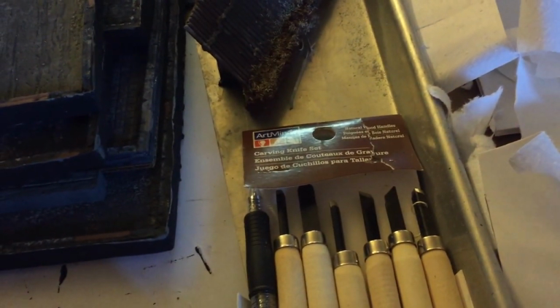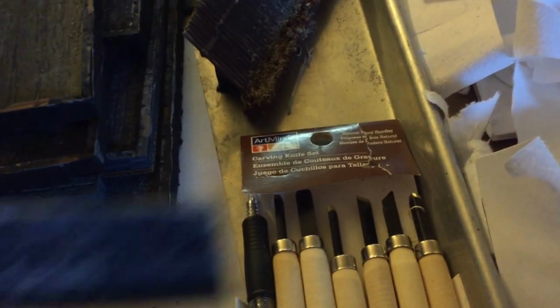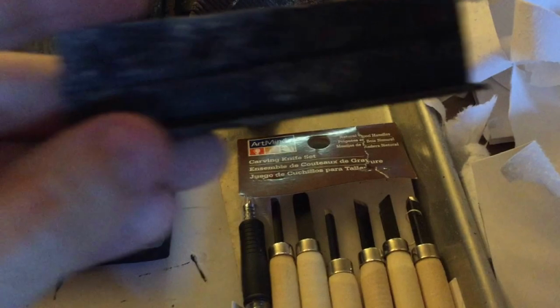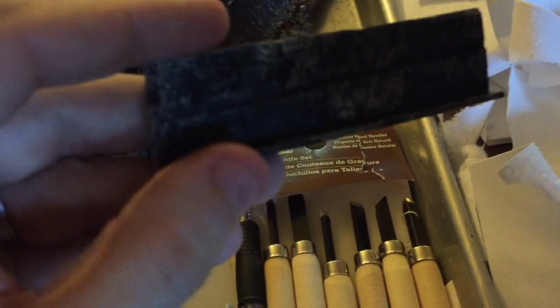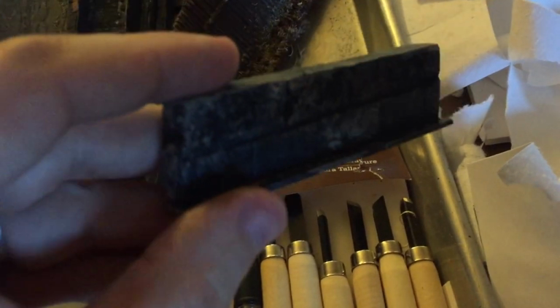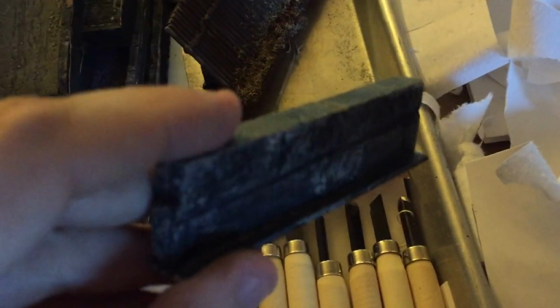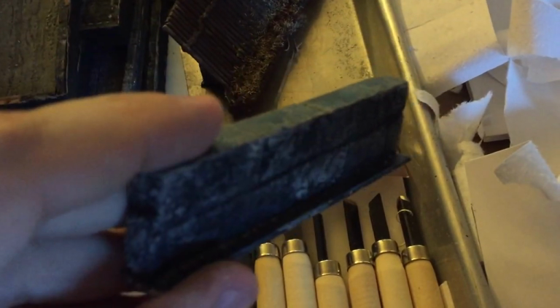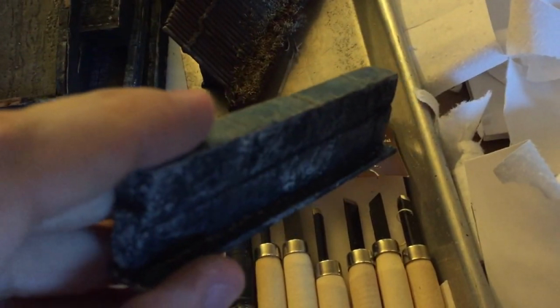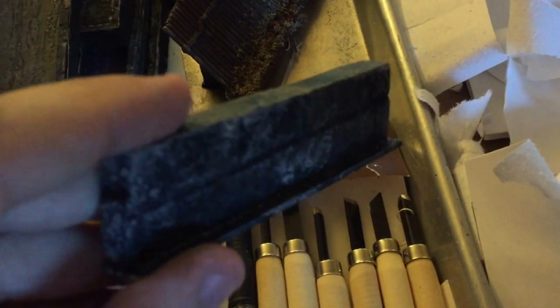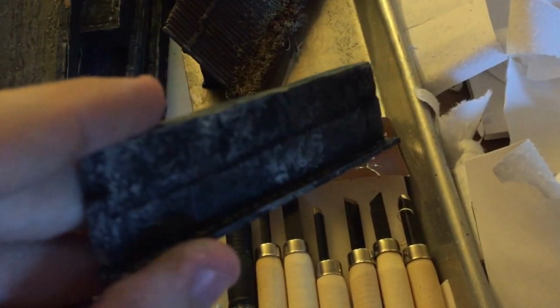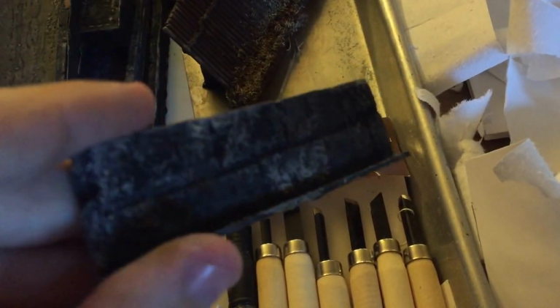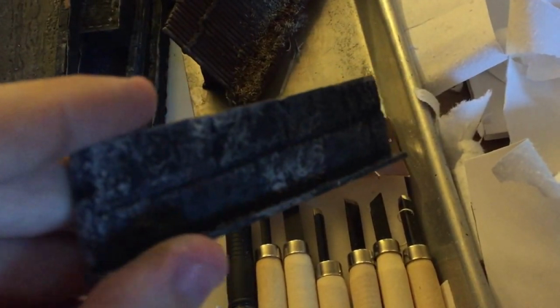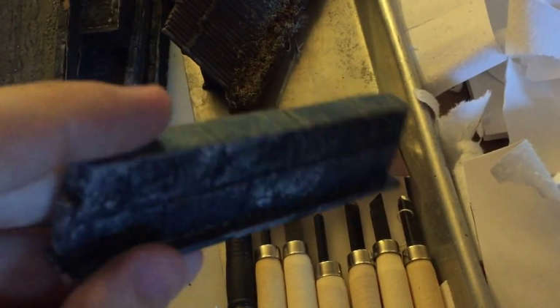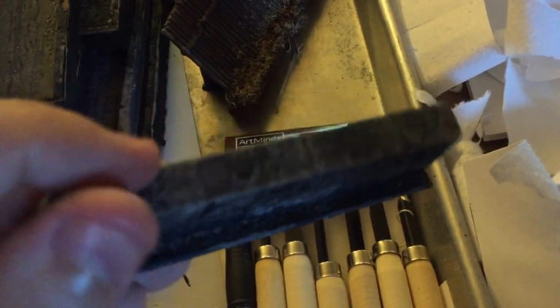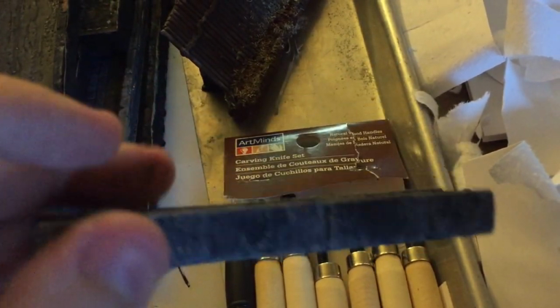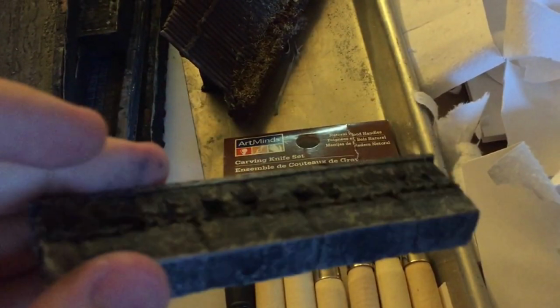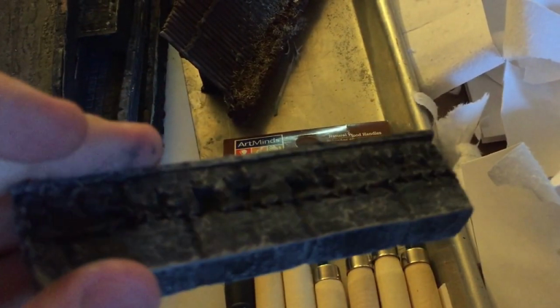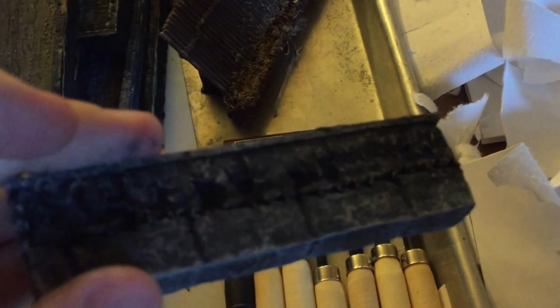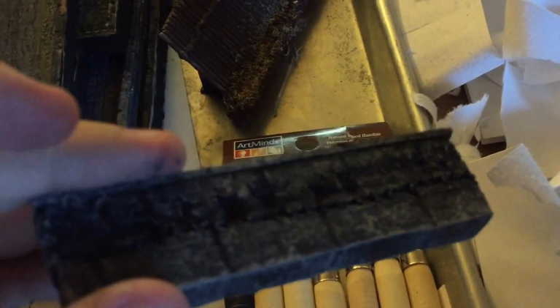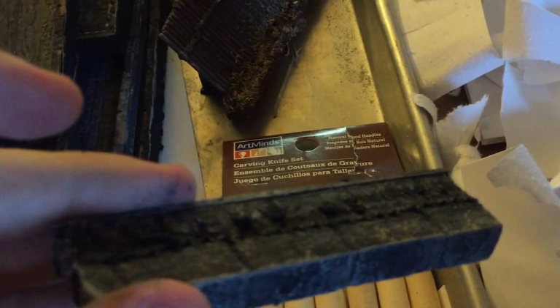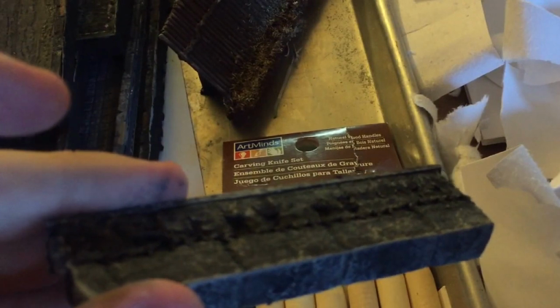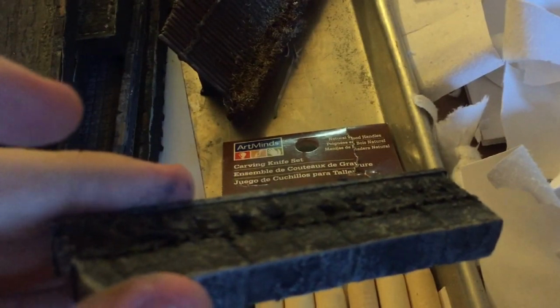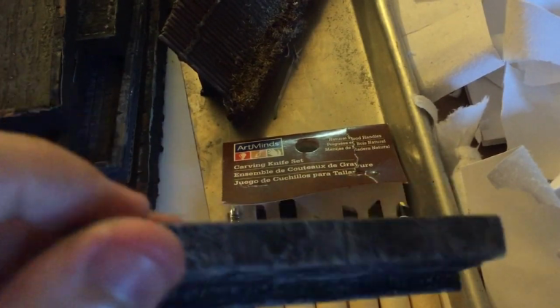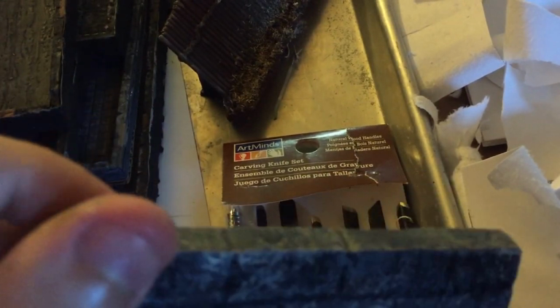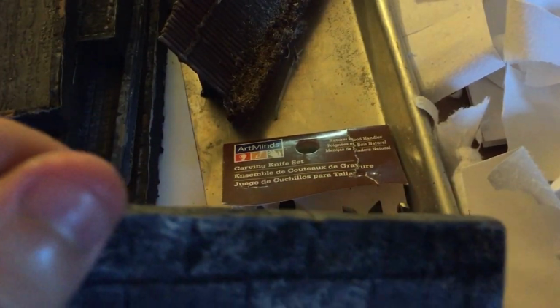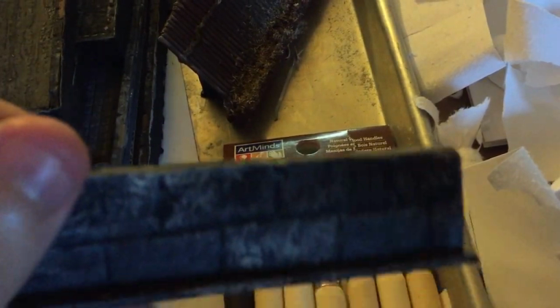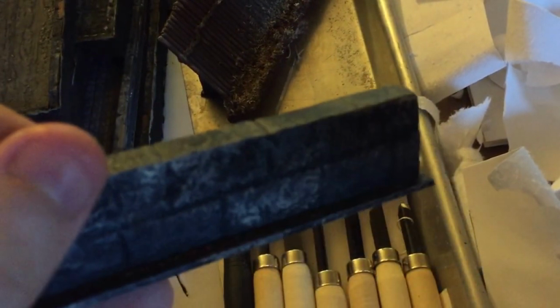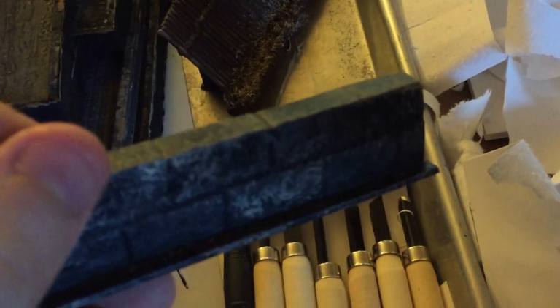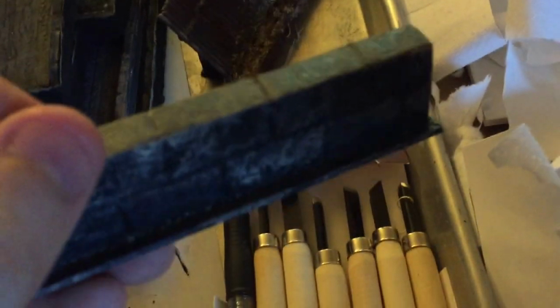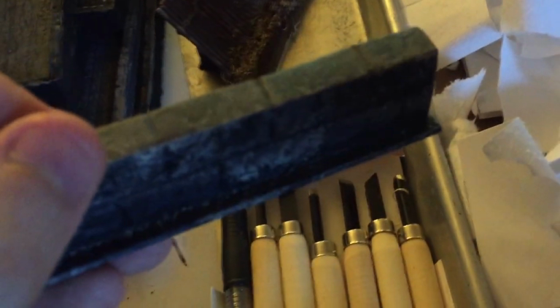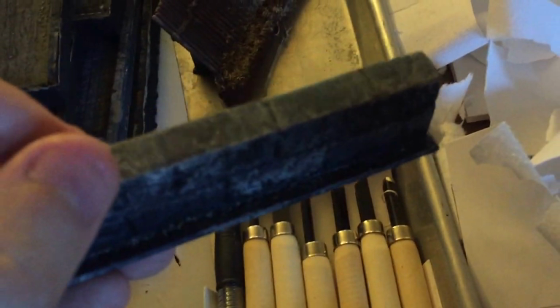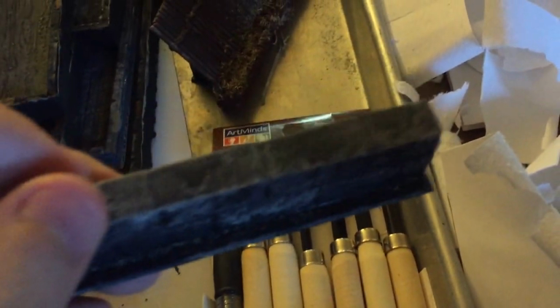And then for reference, here's something else I was doing before out of construction foam — the pink stuff. I haven't gotten around to using a Dremel tool on that yet.